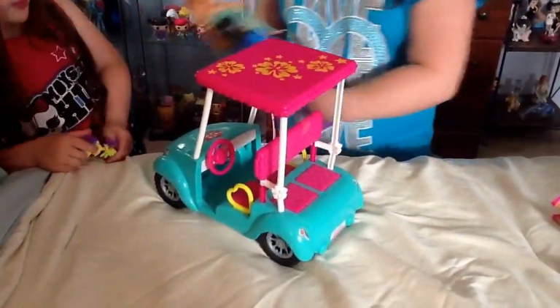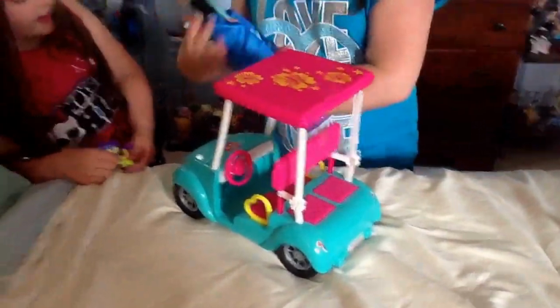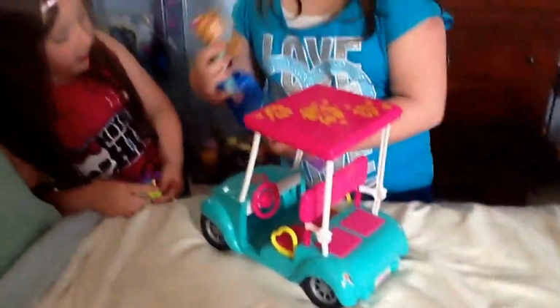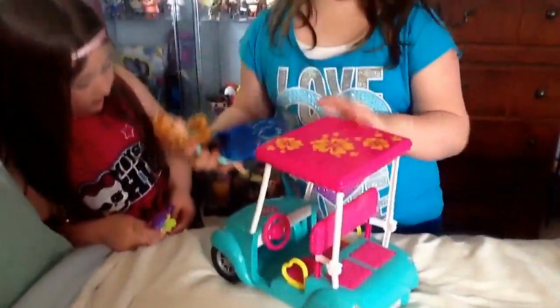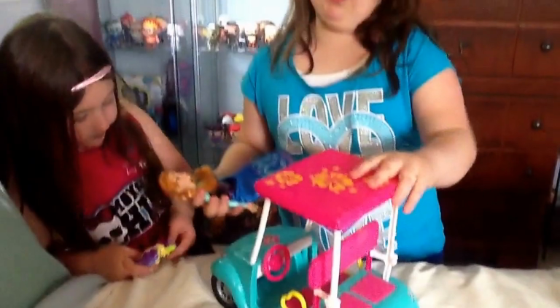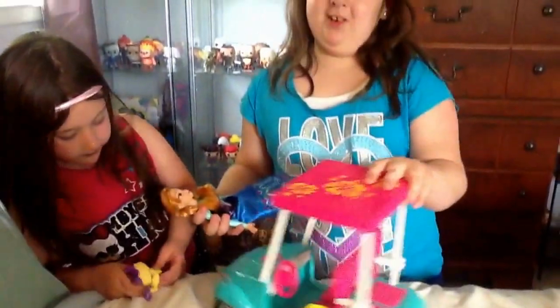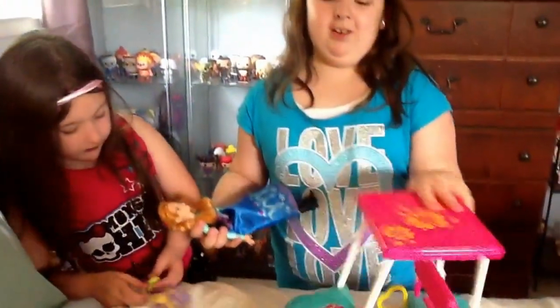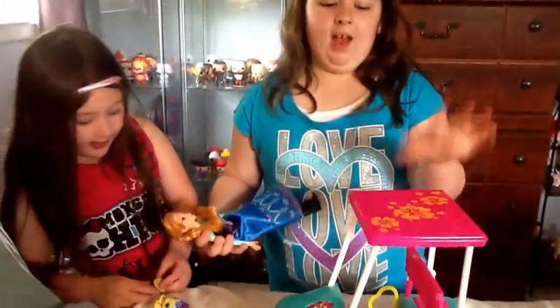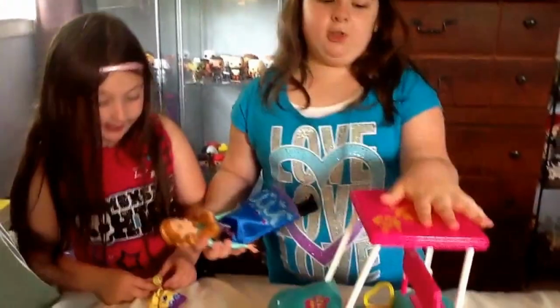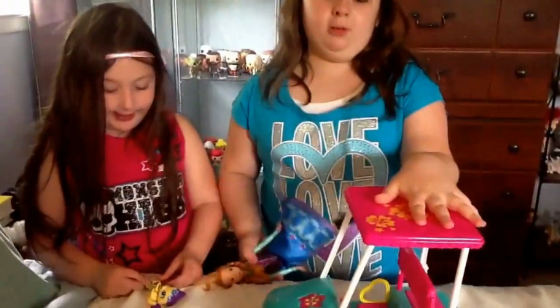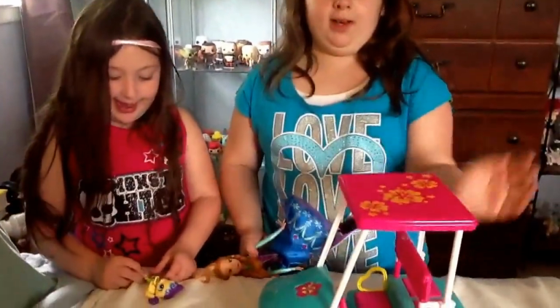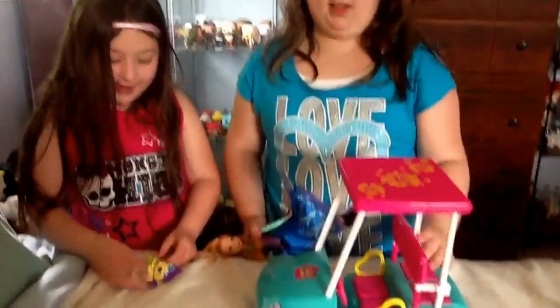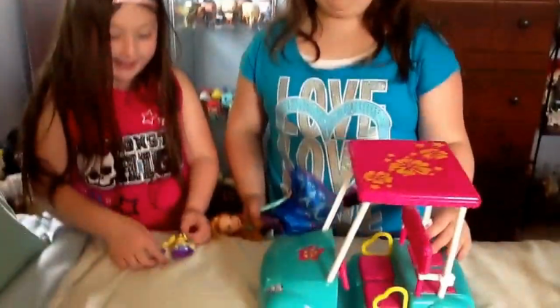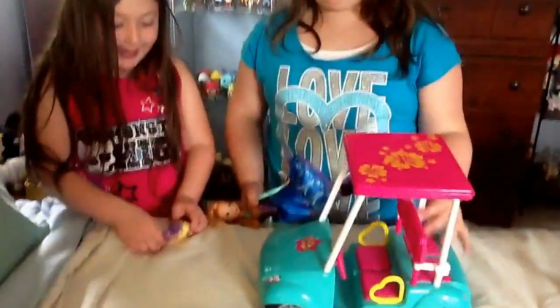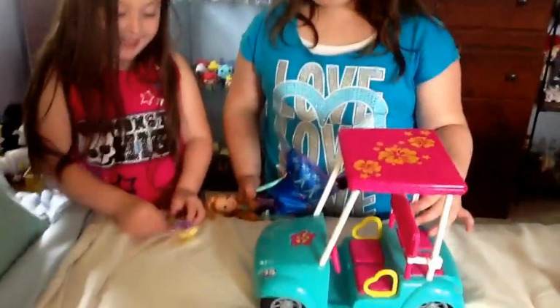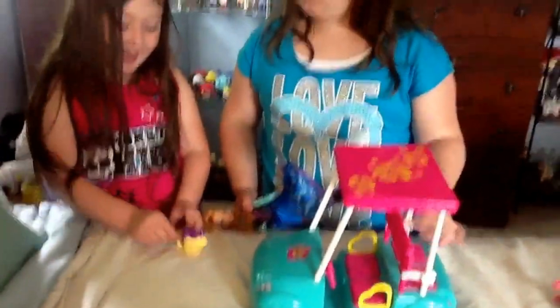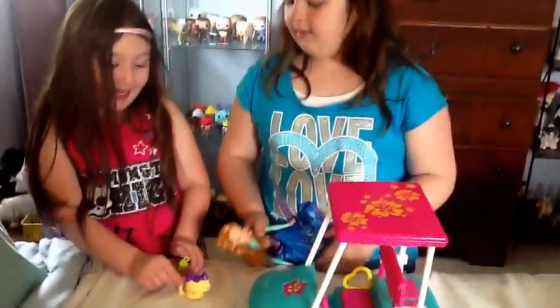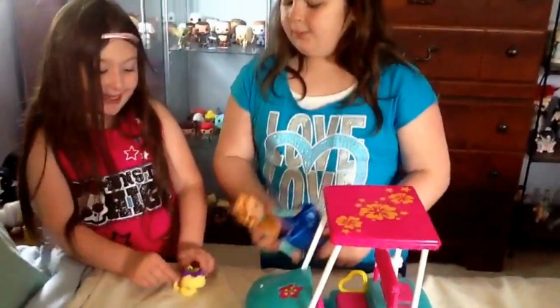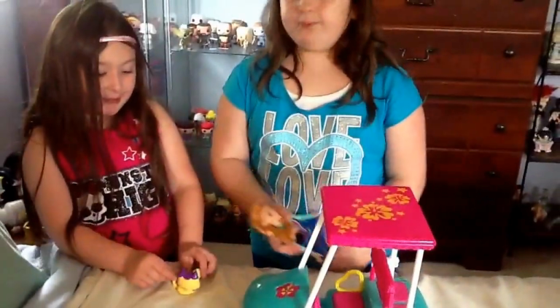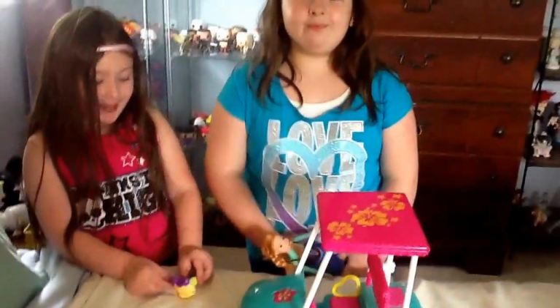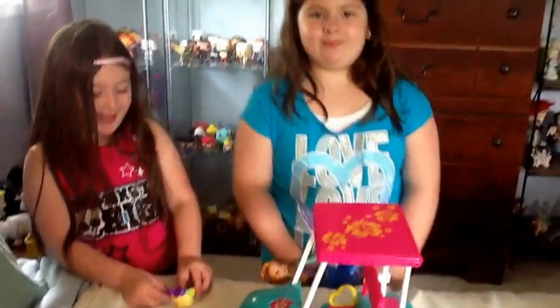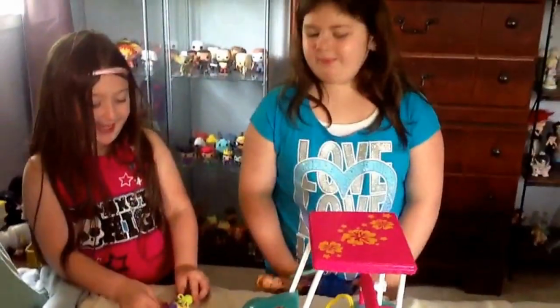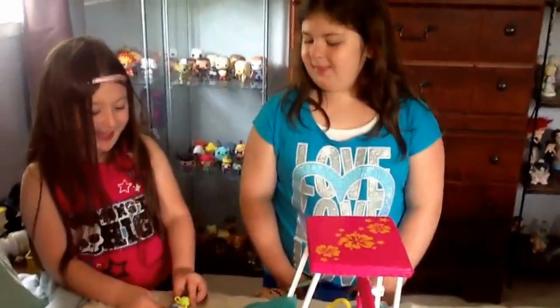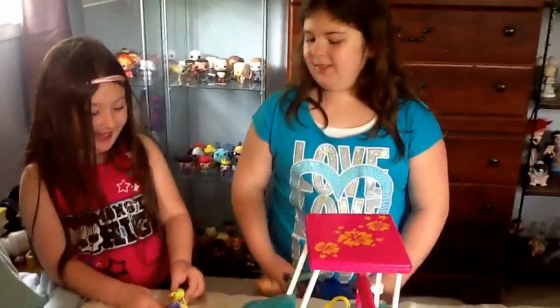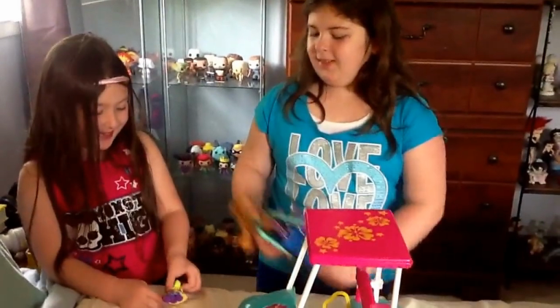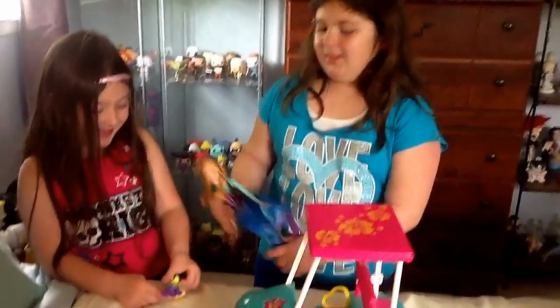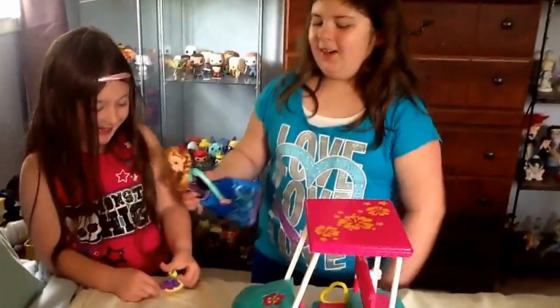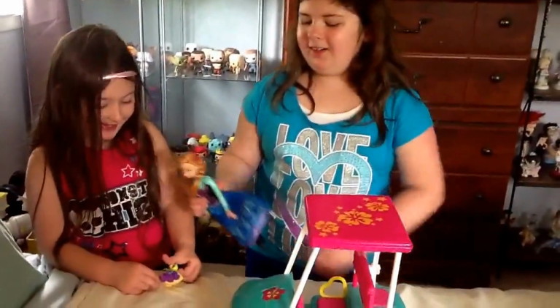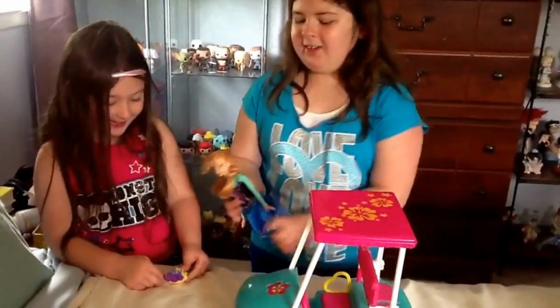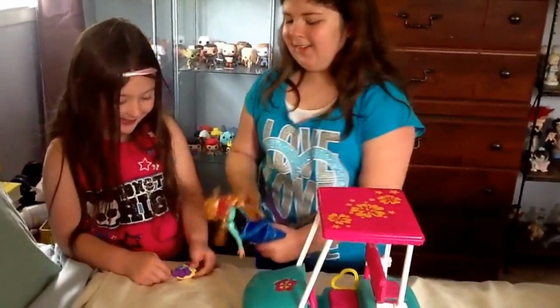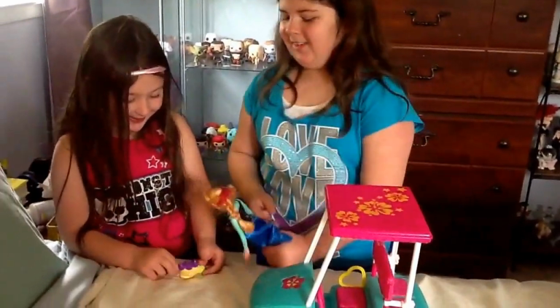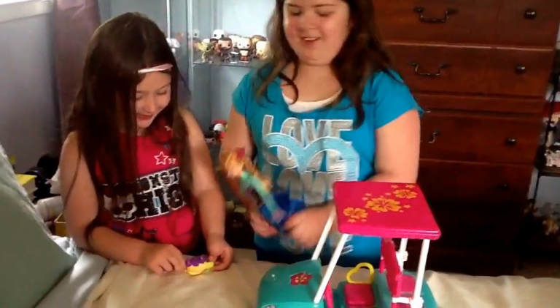Anna sure likes this car and I'm sure it would be nice on a summer day. Cats can't talk.